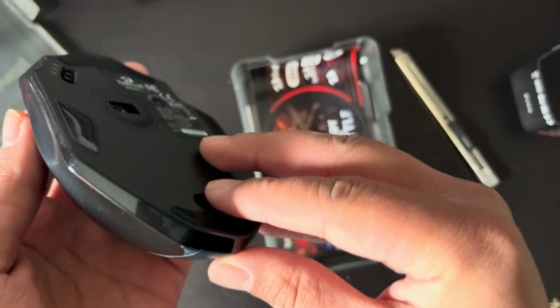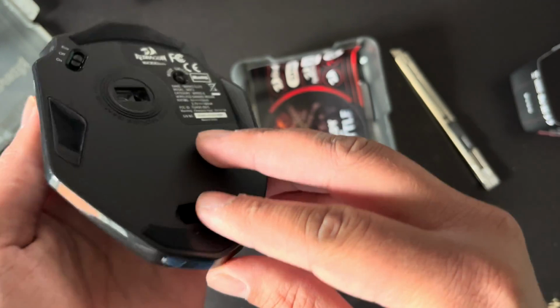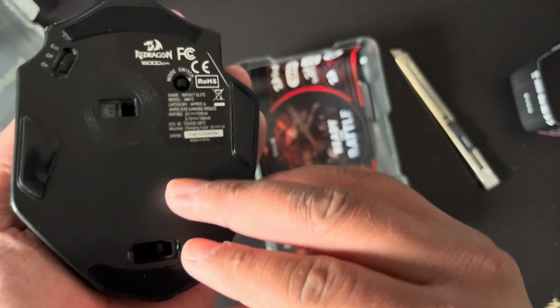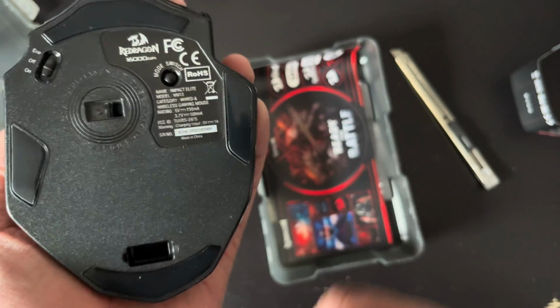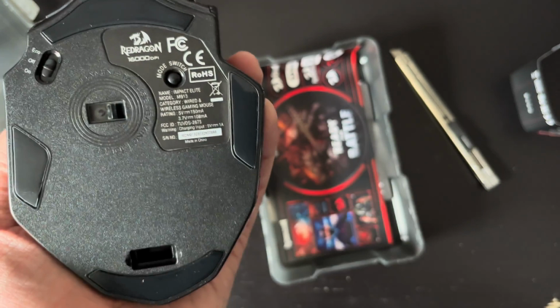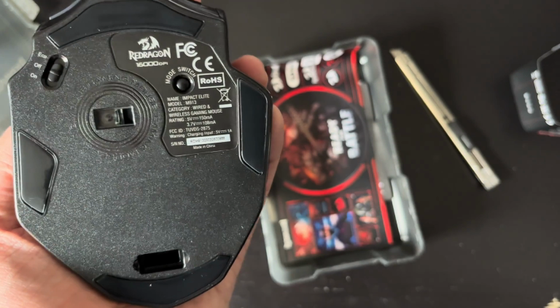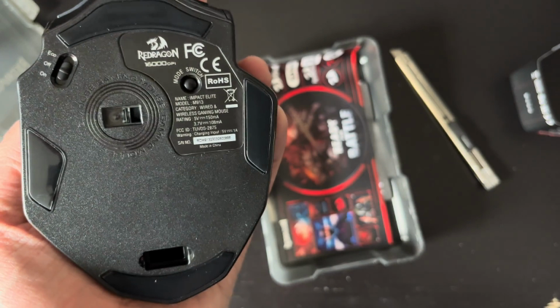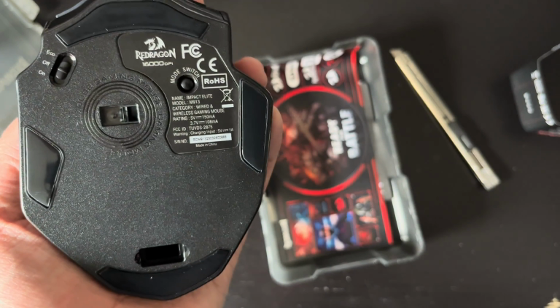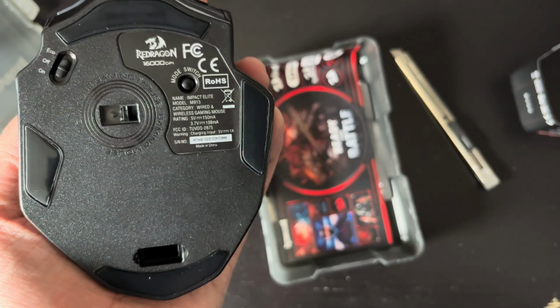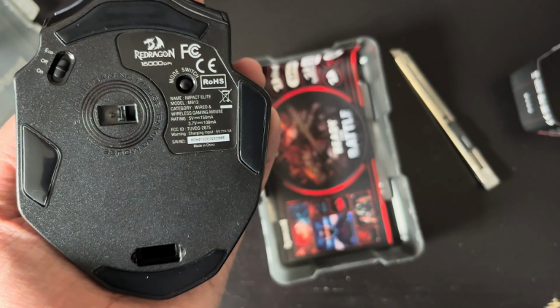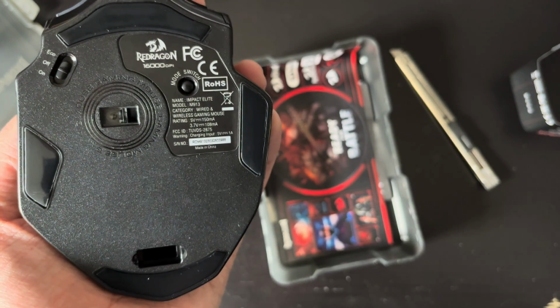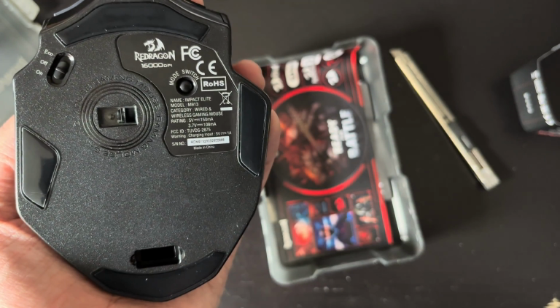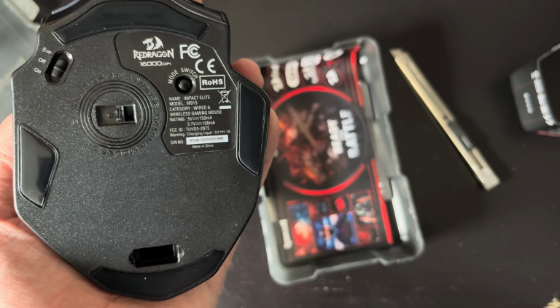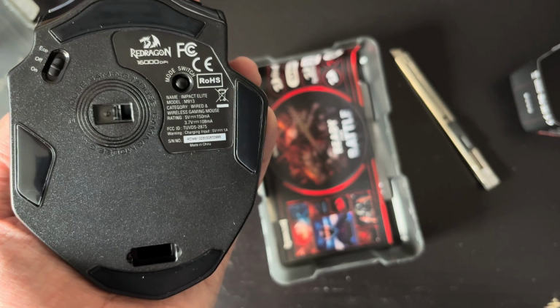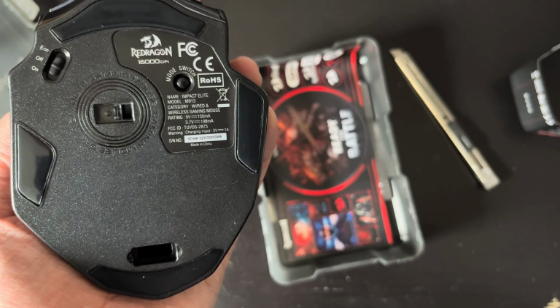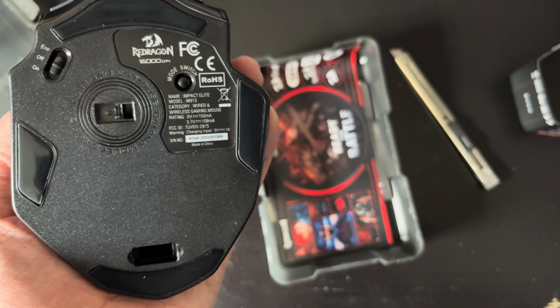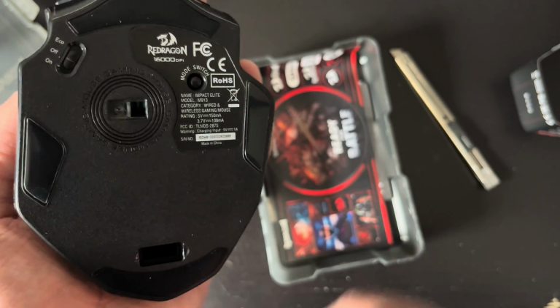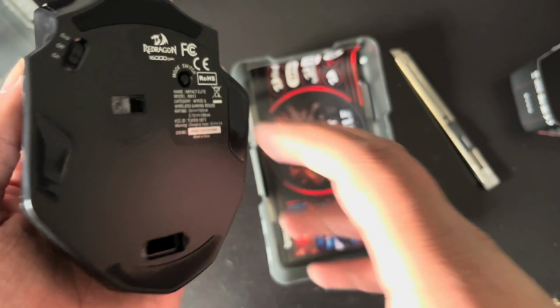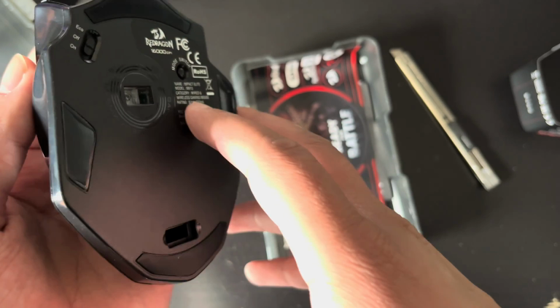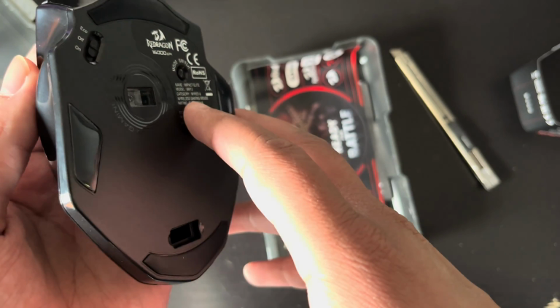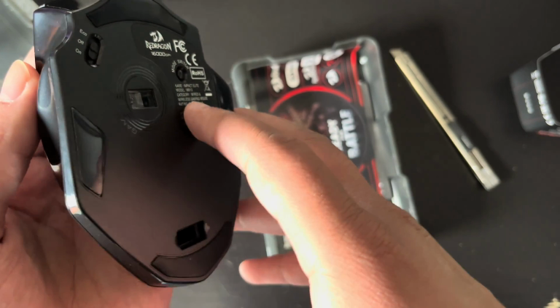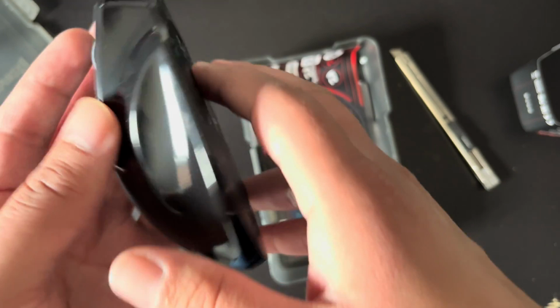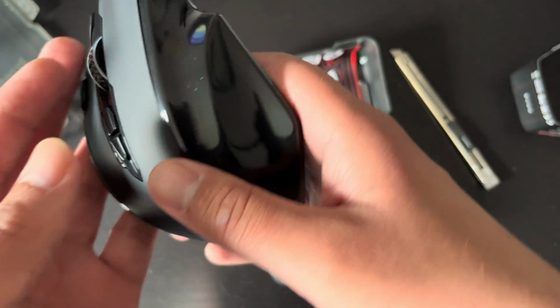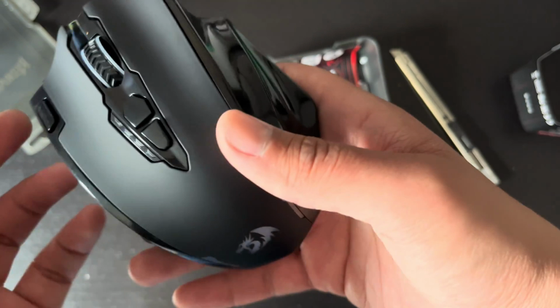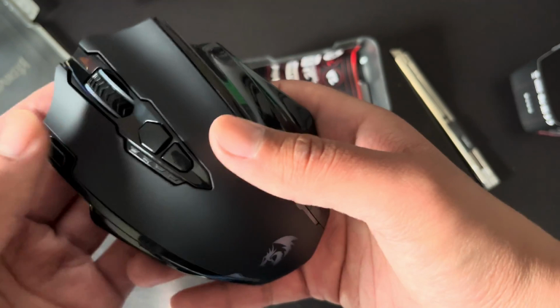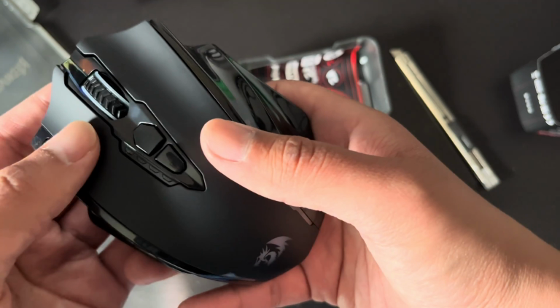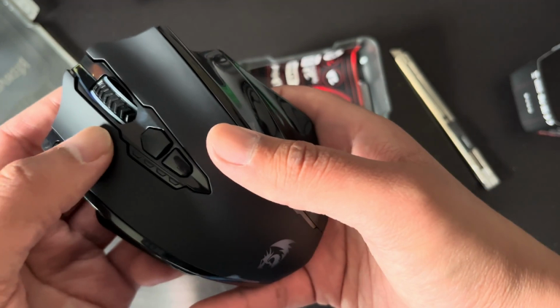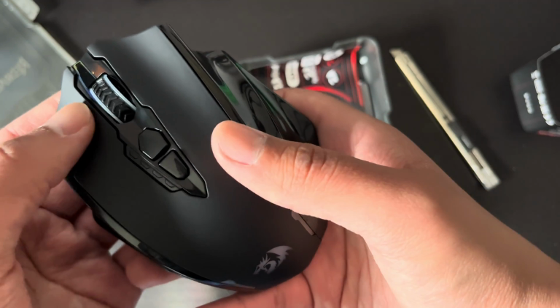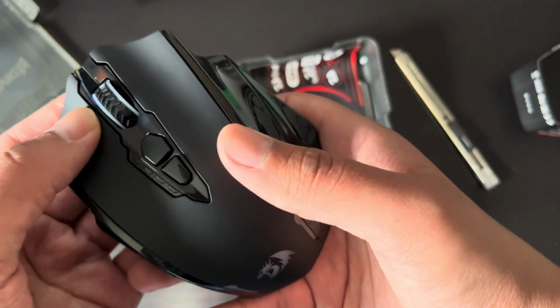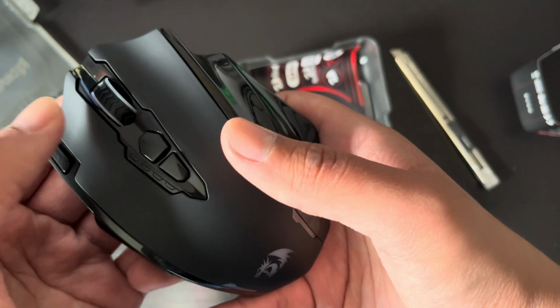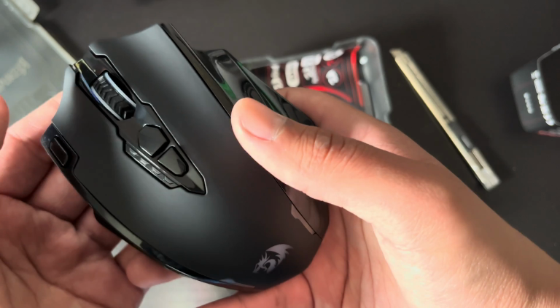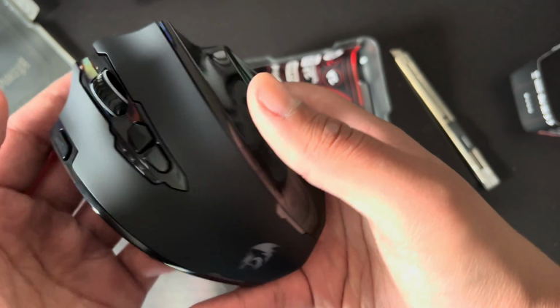On the back there's an on and off switch, and another button on the side that says mode switch. I wonder what this does.